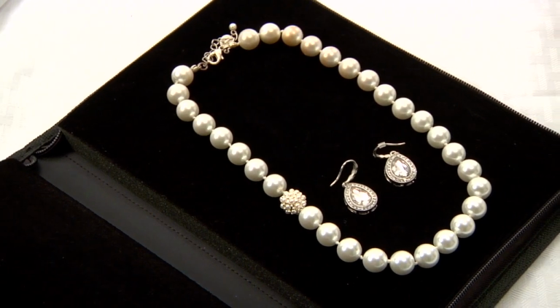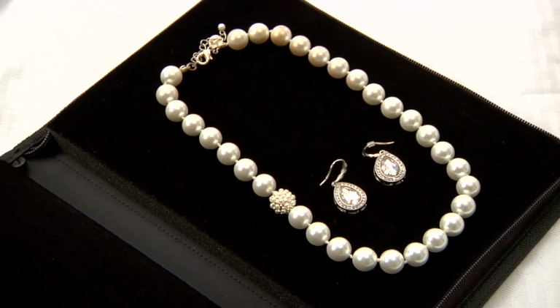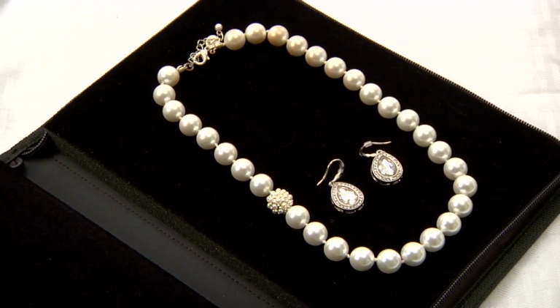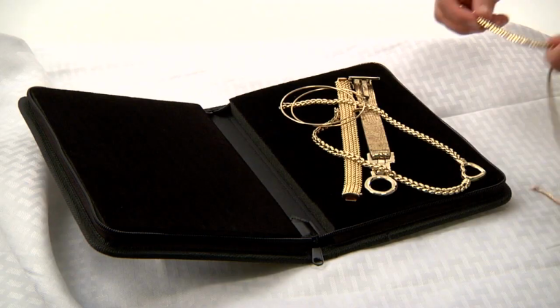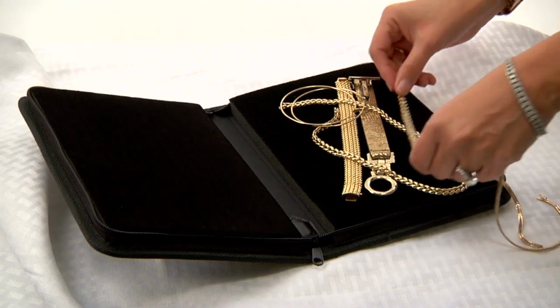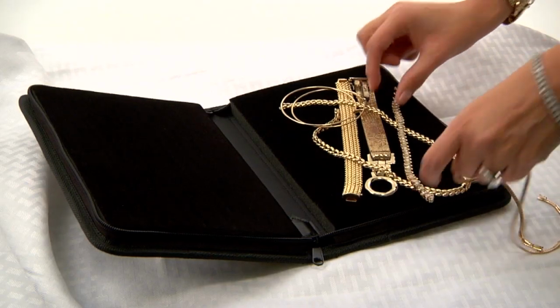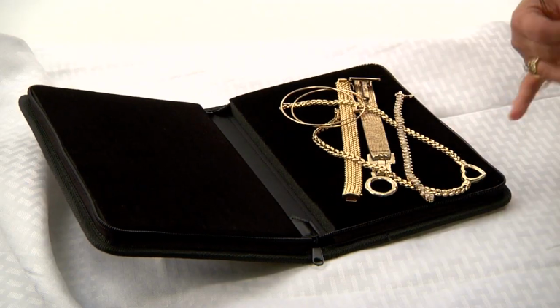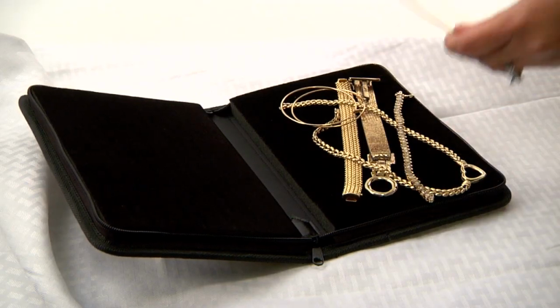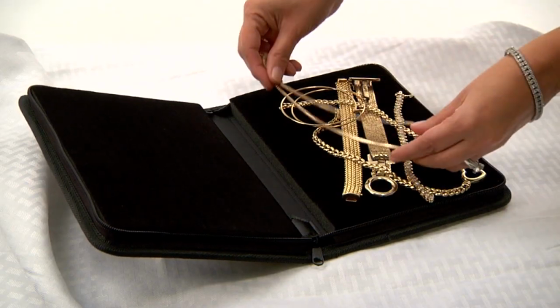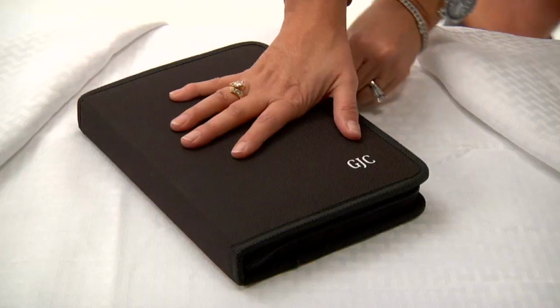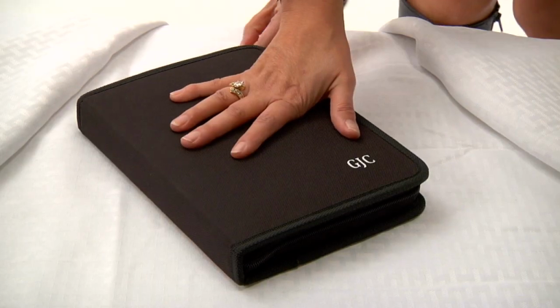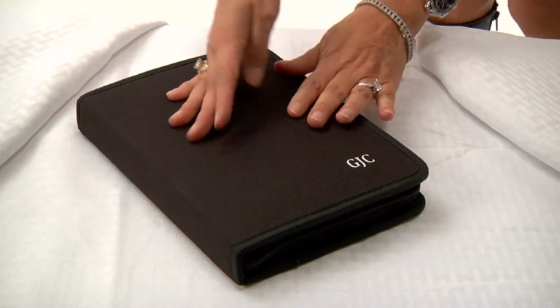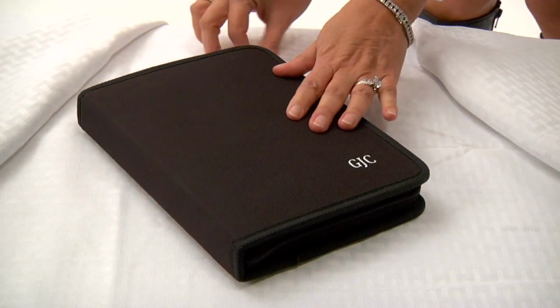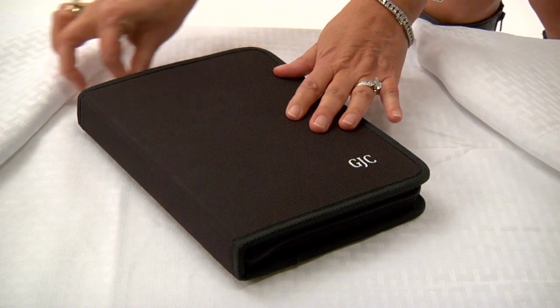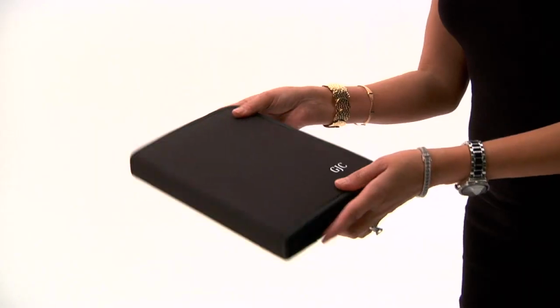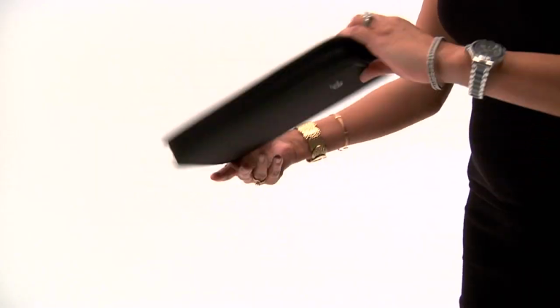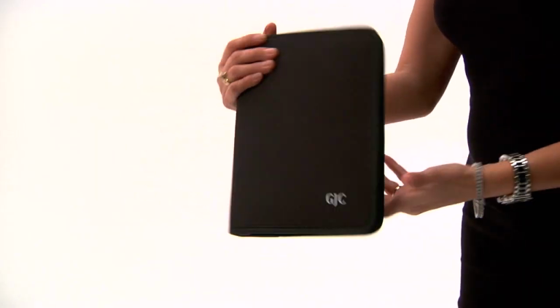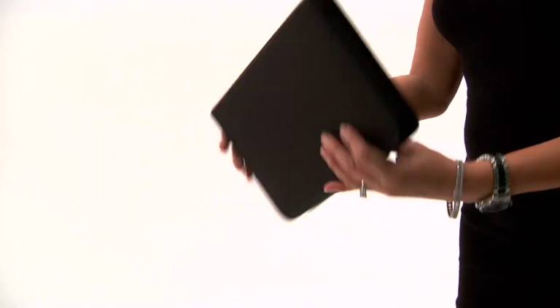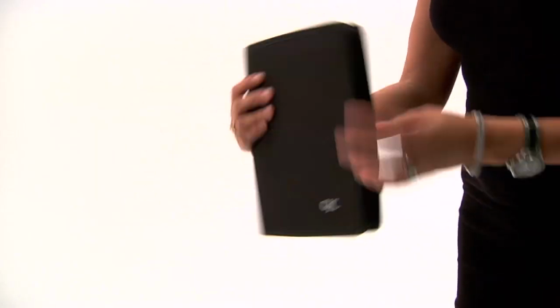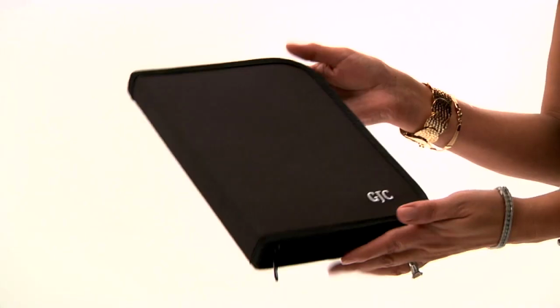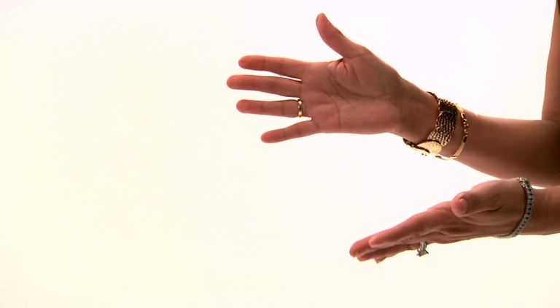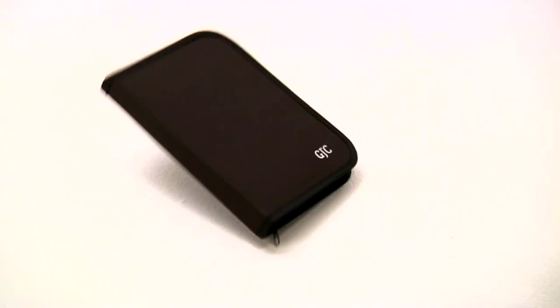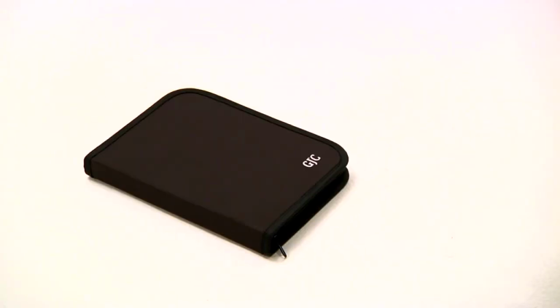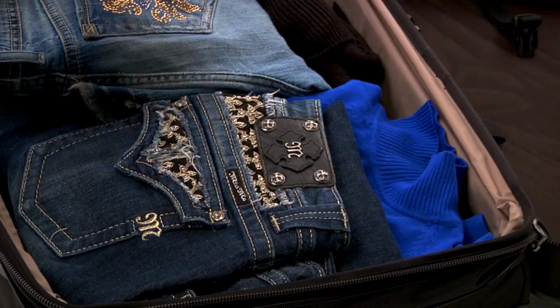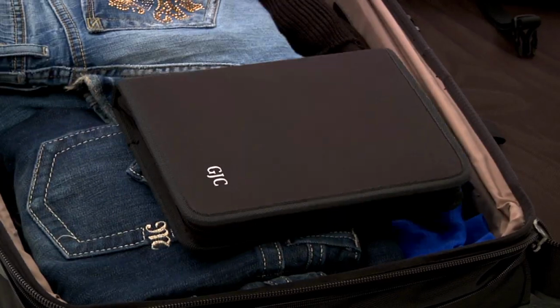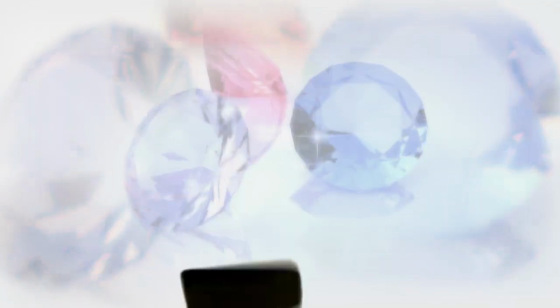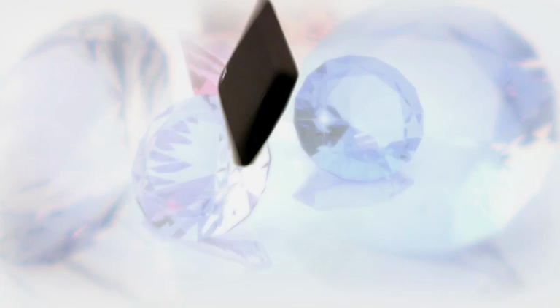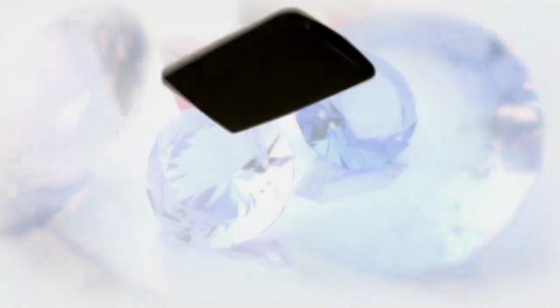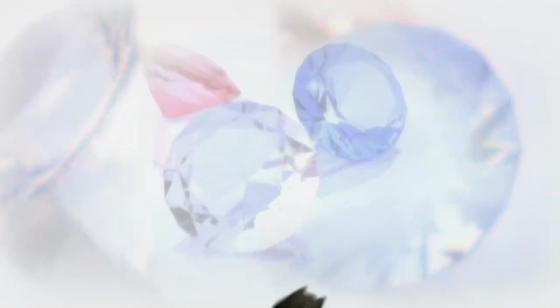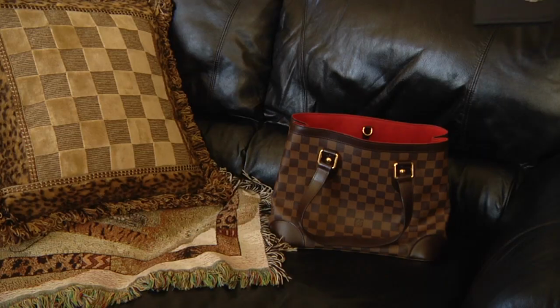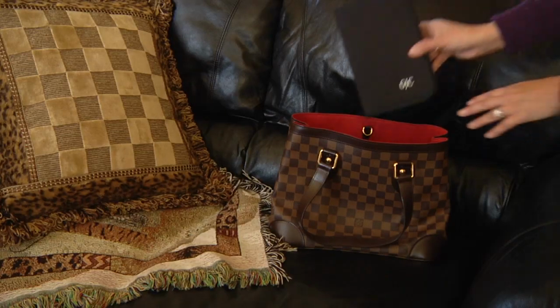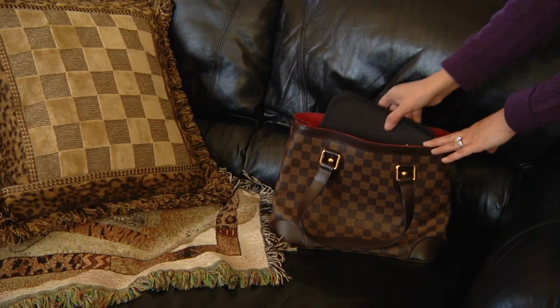Place your jewelry inside — a few pieces or many — then zip it up and rest assured your jewelry is safe and secure. Now you can drop it, toss it, or even throw it in the air. You can take it in your purse,